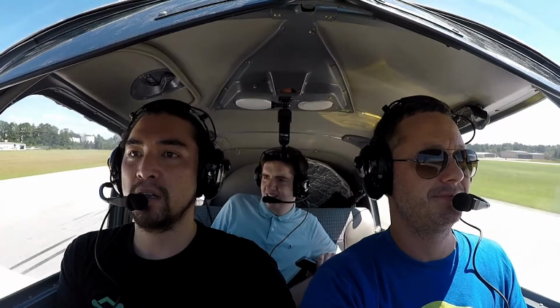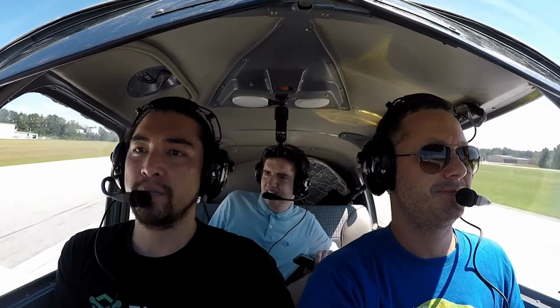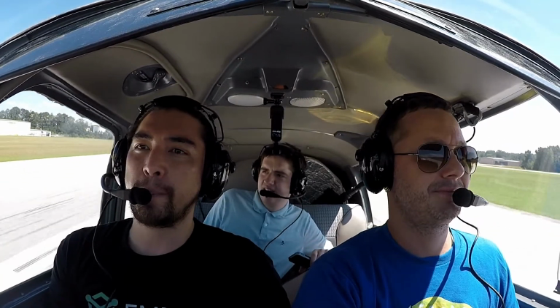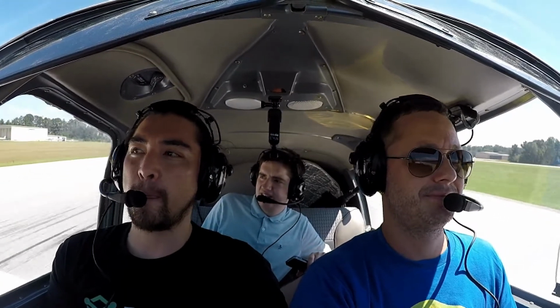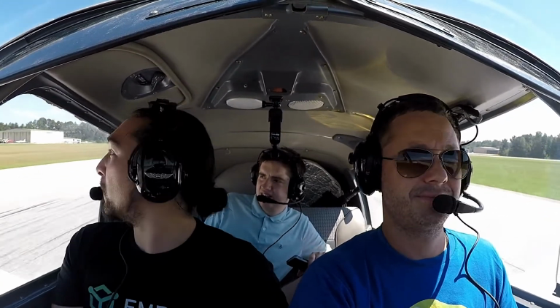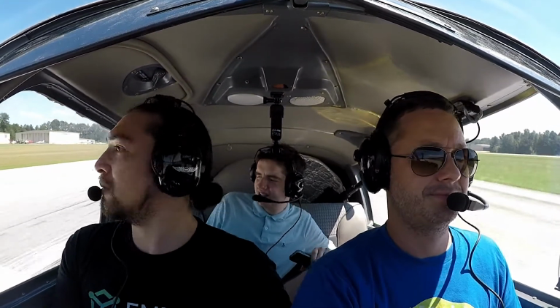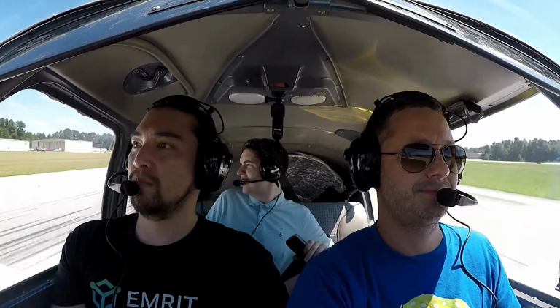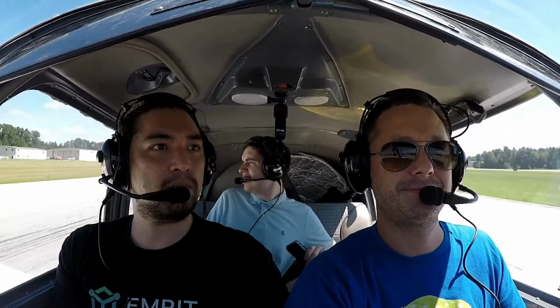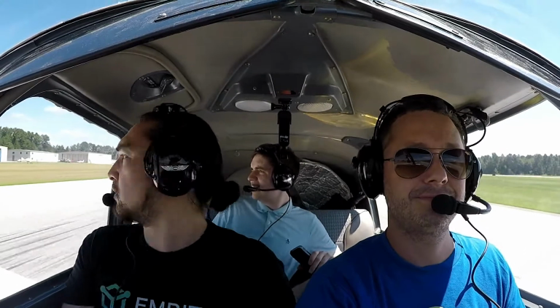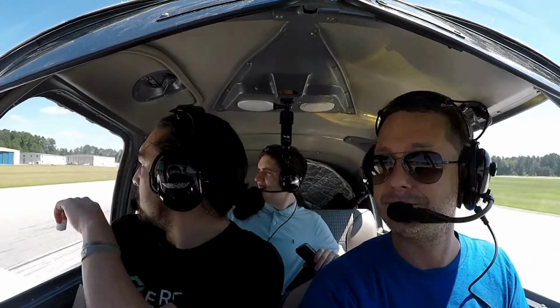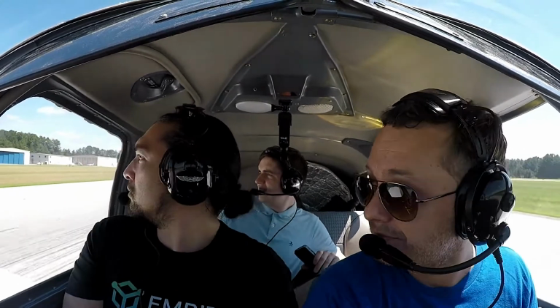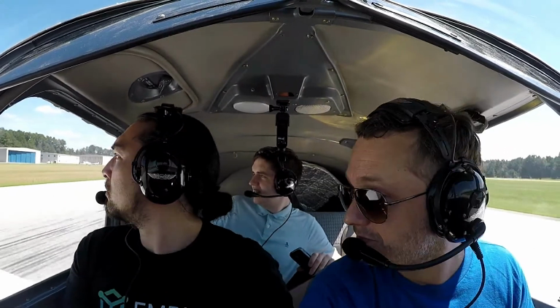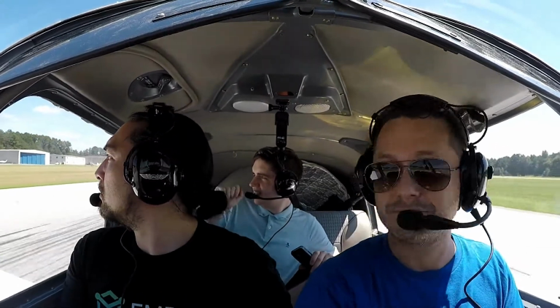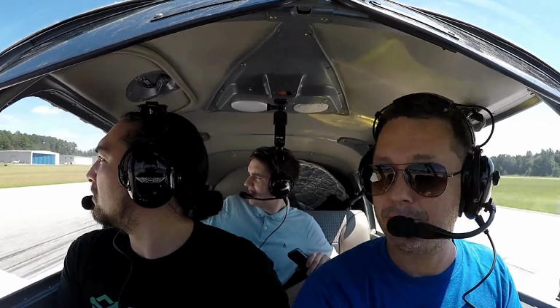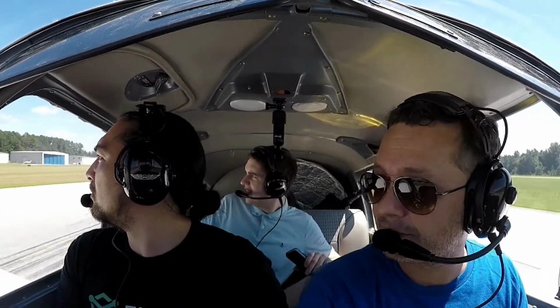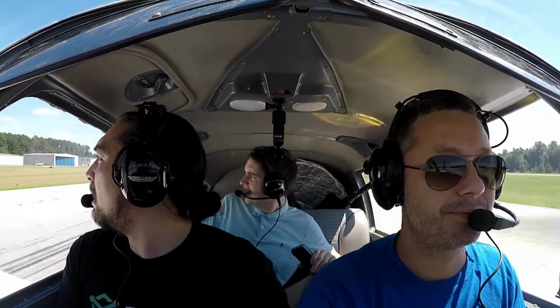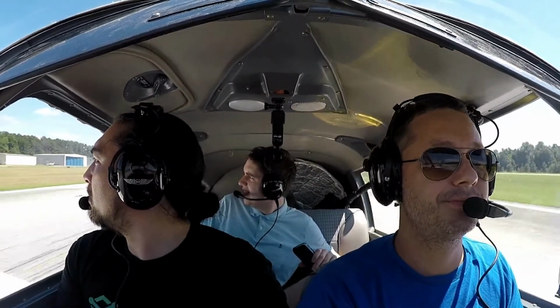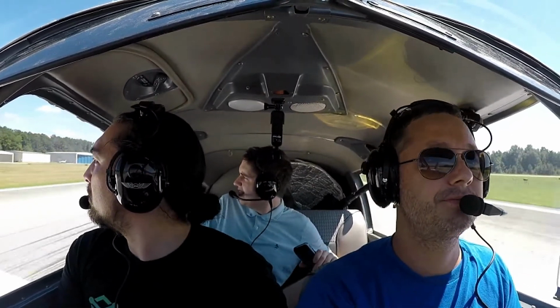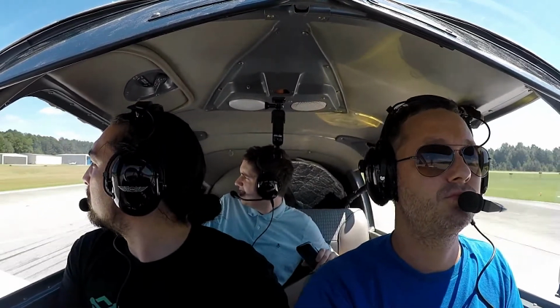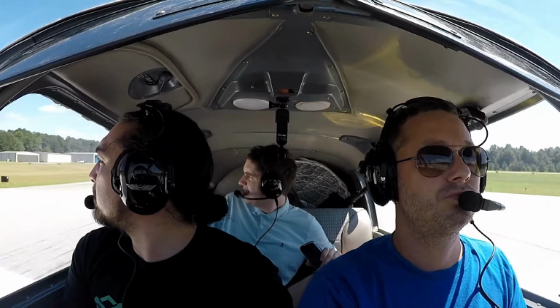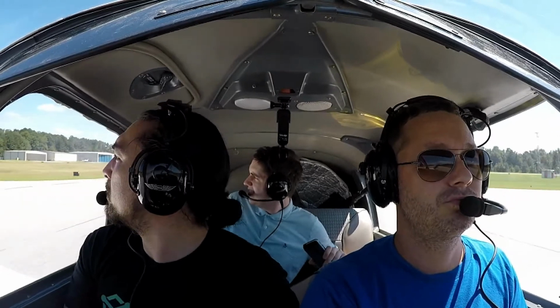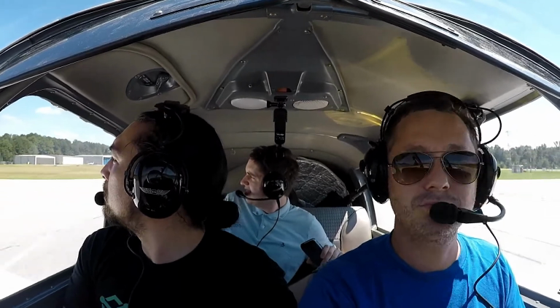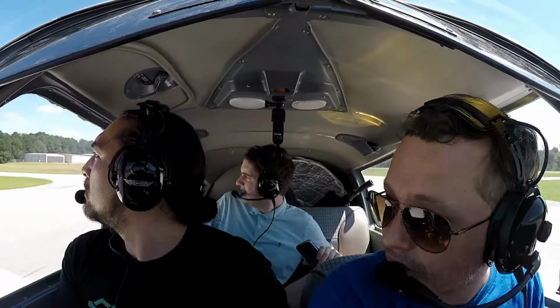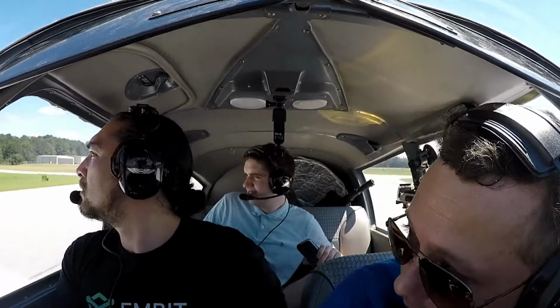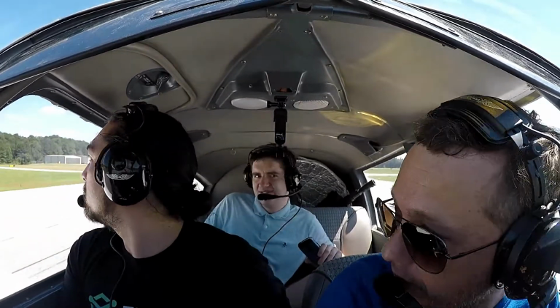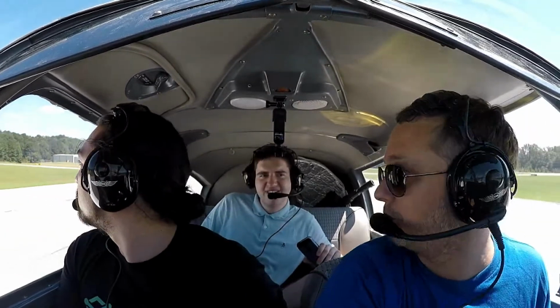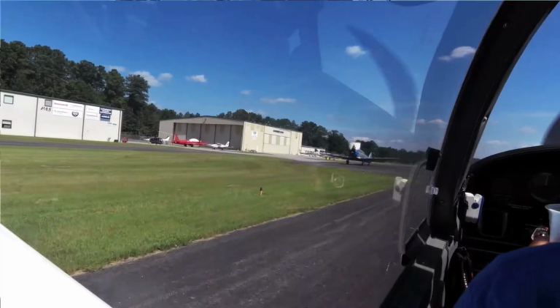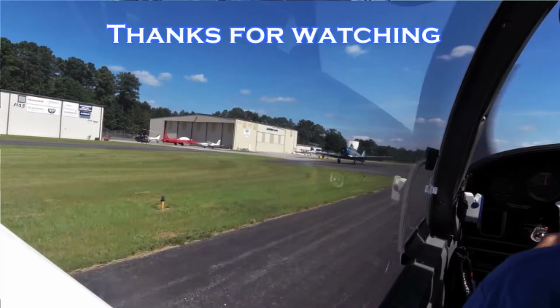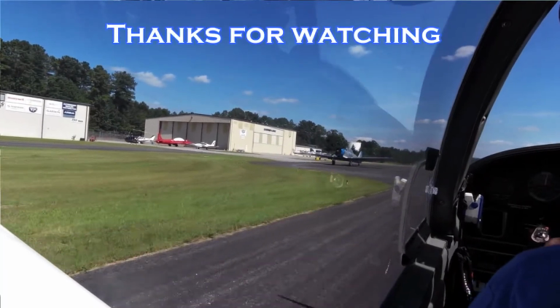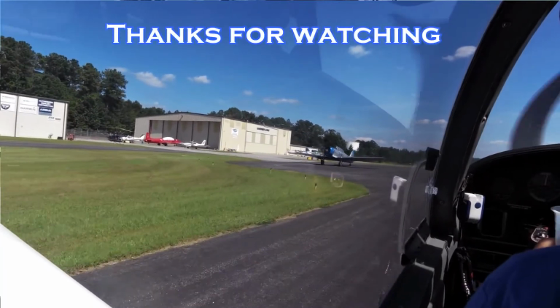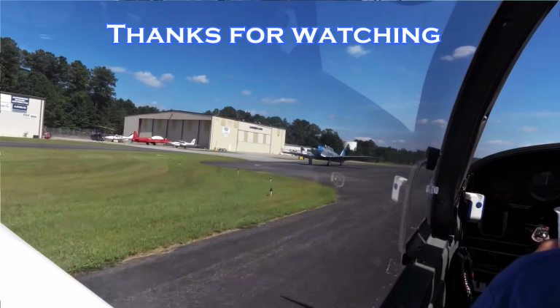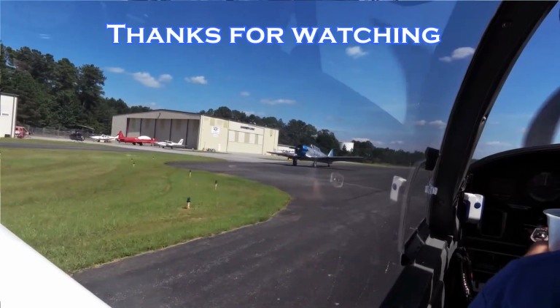Oh look at that old plane right there! What? The one right there. Oh, the military. Yeah. That is where I'm going too. Oh really? Uh-huh. That's cool. That is cool. That will do it.